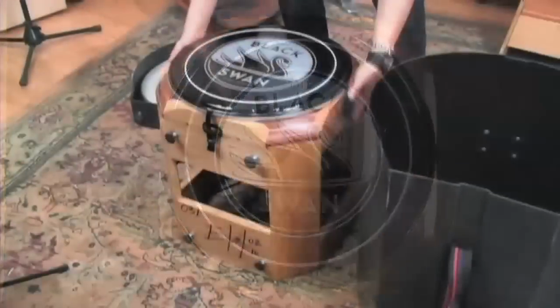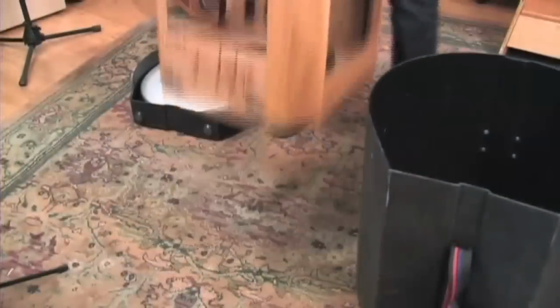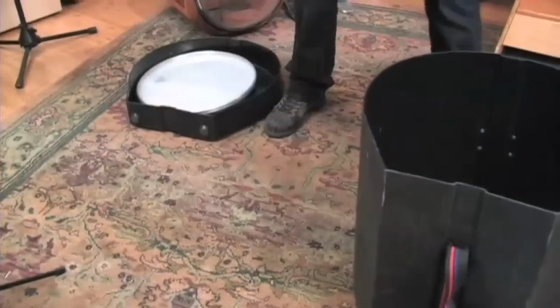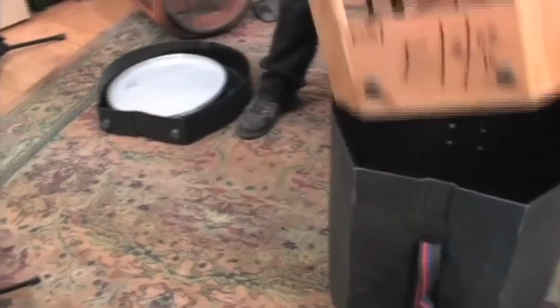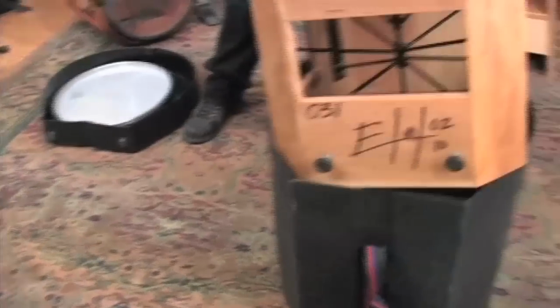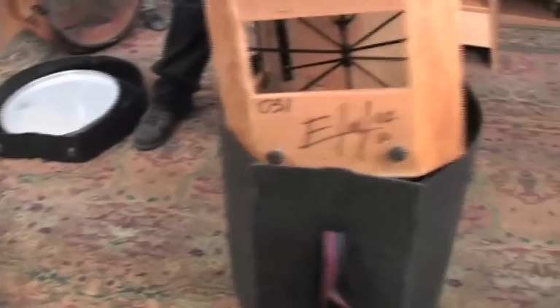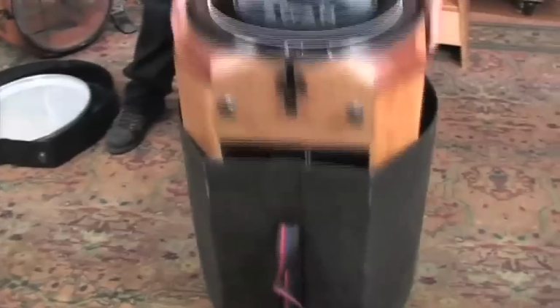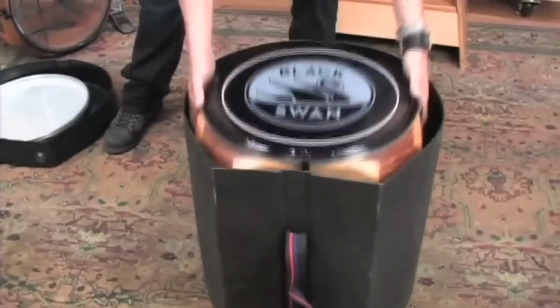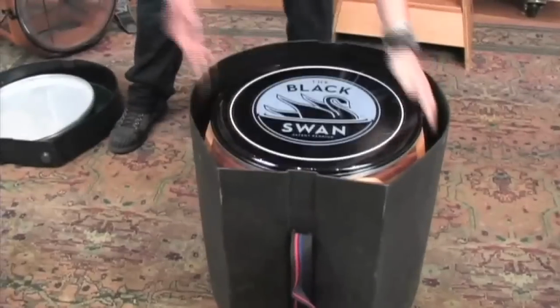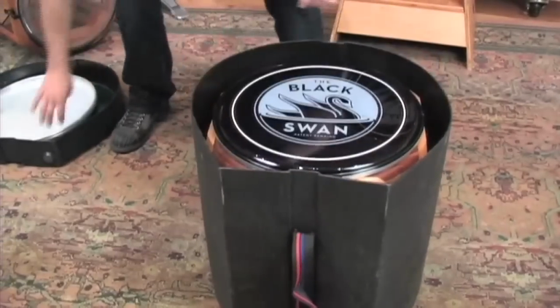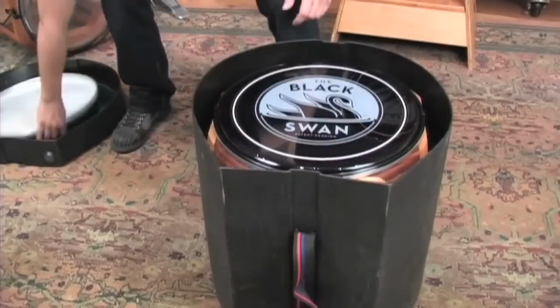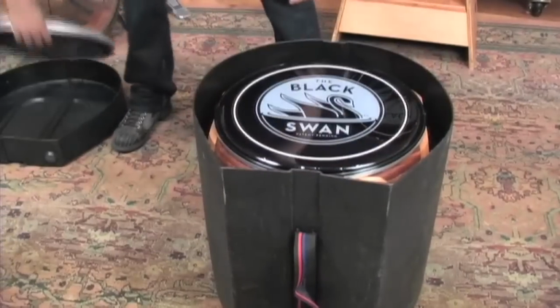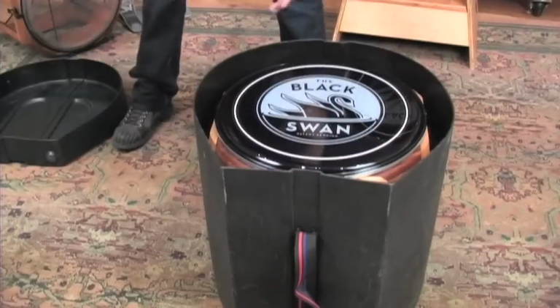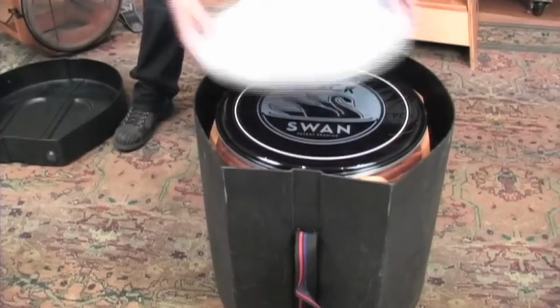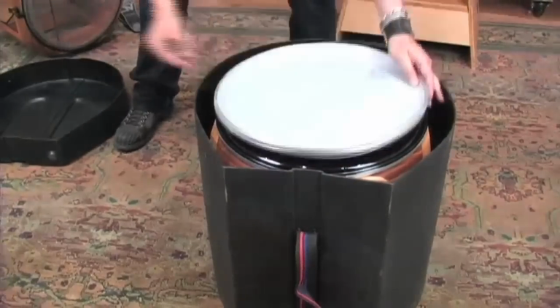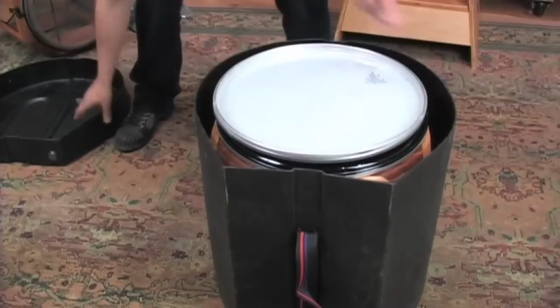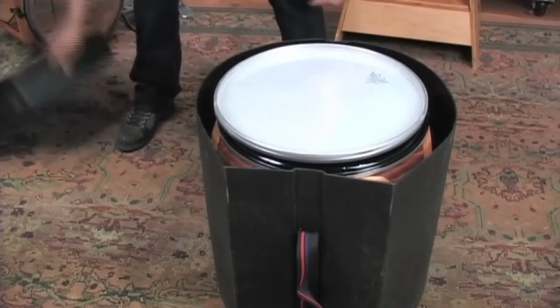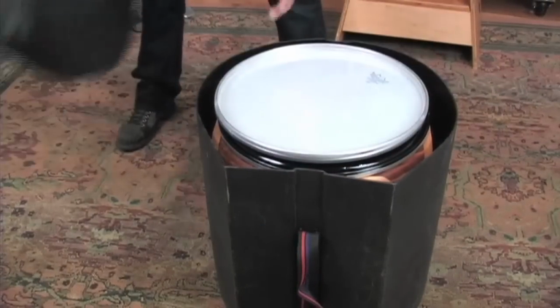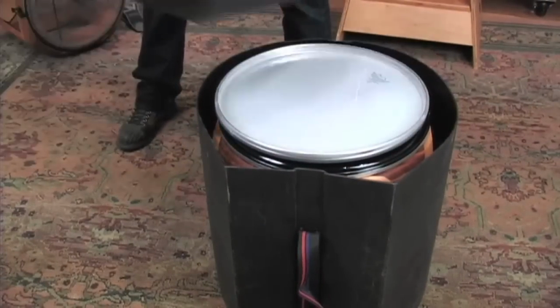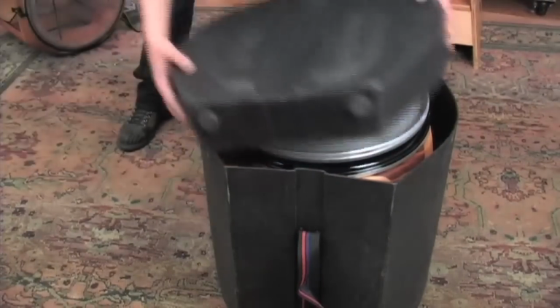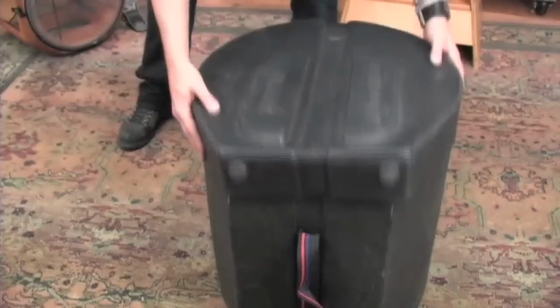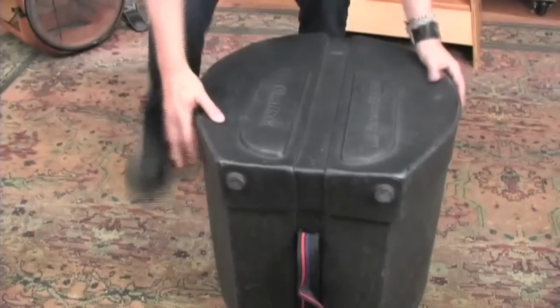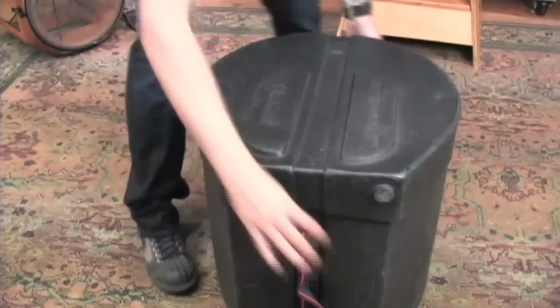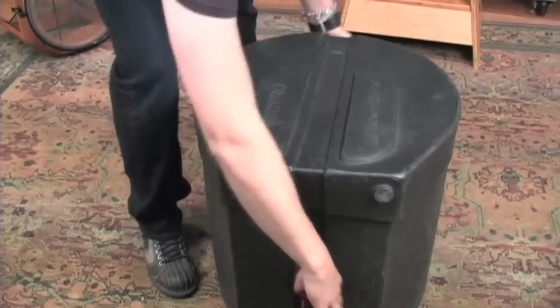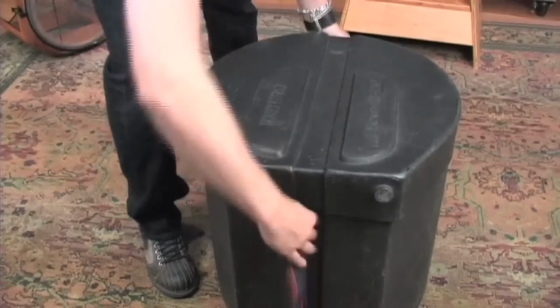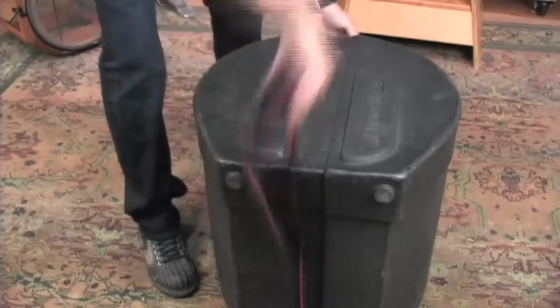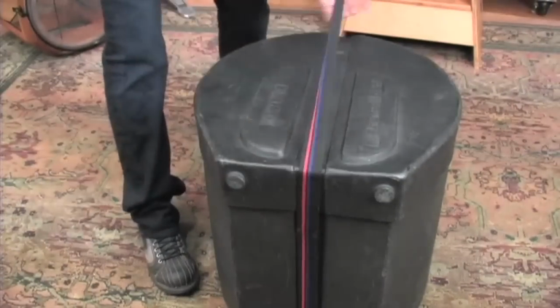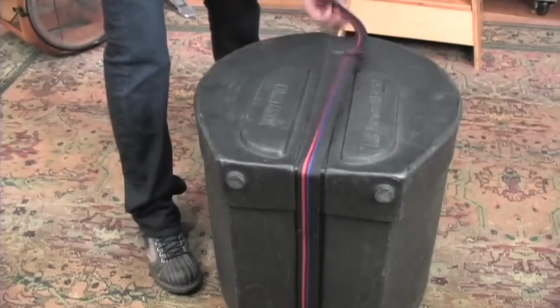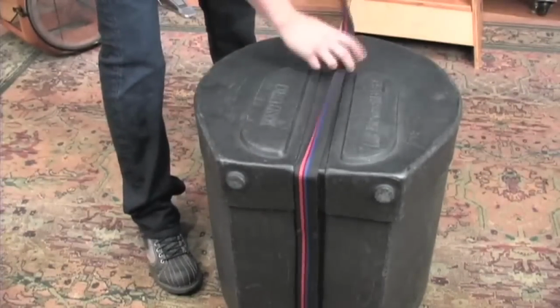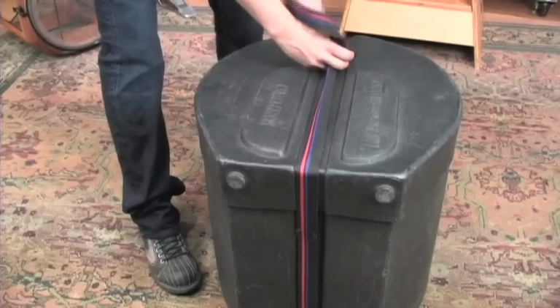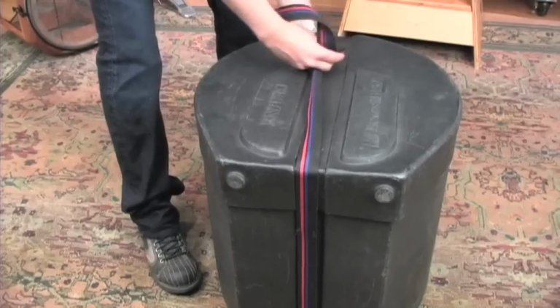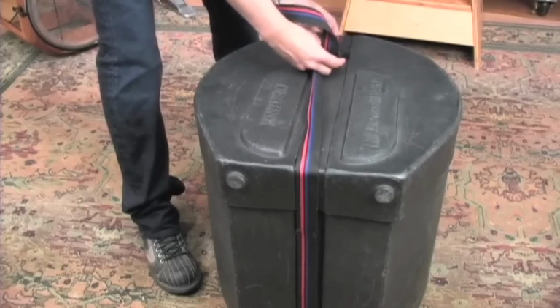It can accommodate any standard 16-inch floor tom head and easily fits in a standard 16 by 16 floor tom case, with room for extra heads.